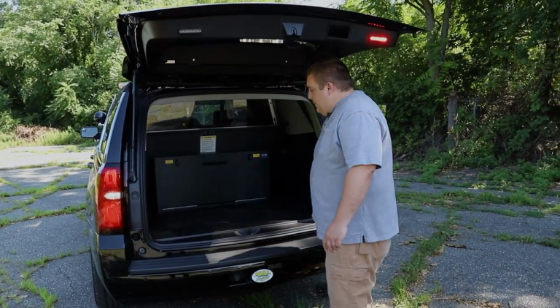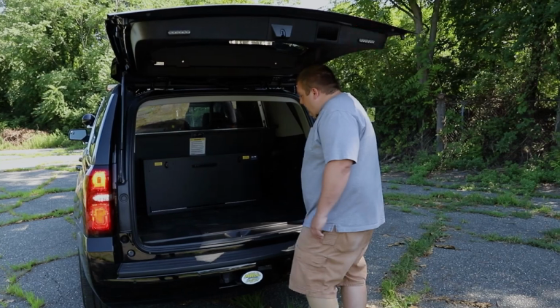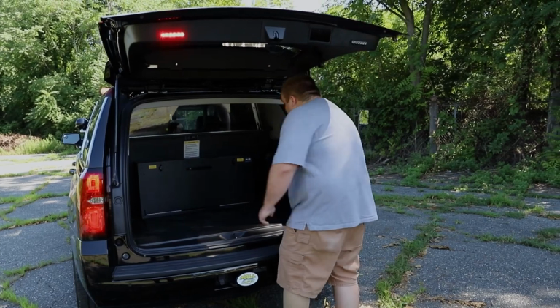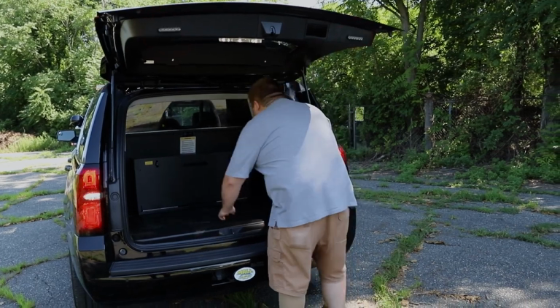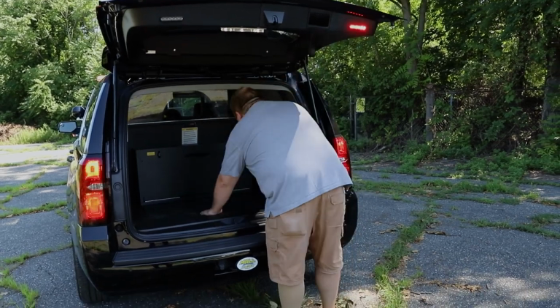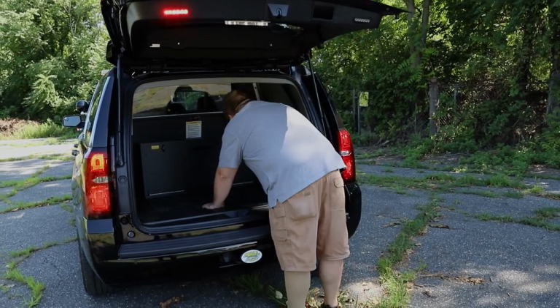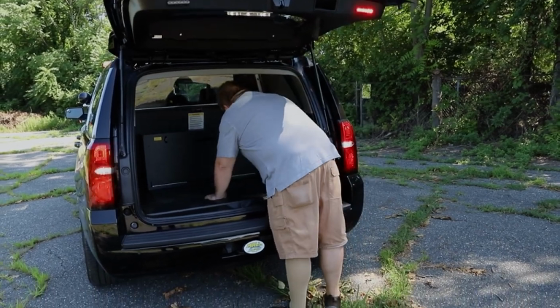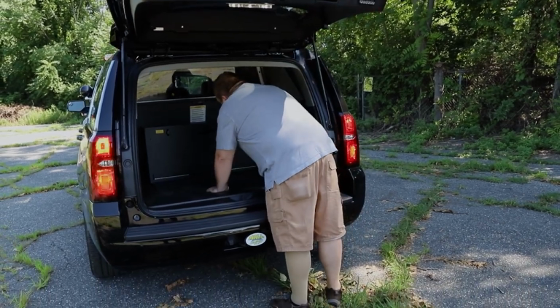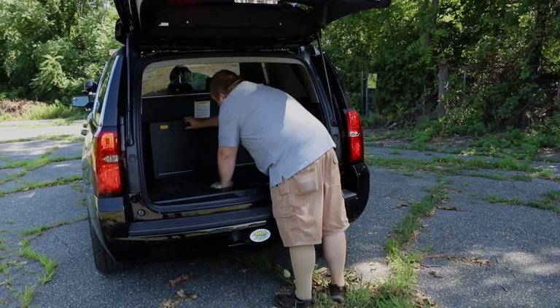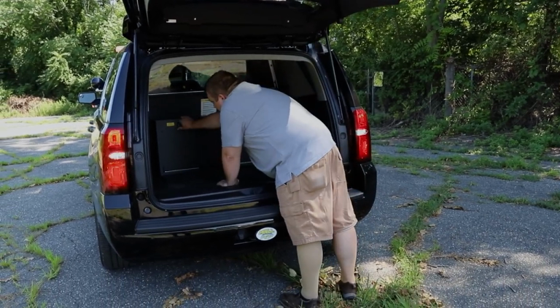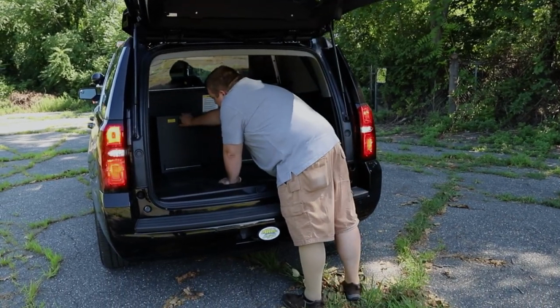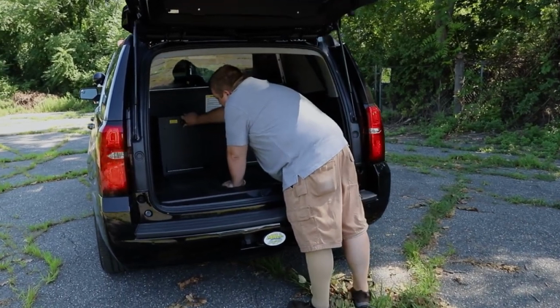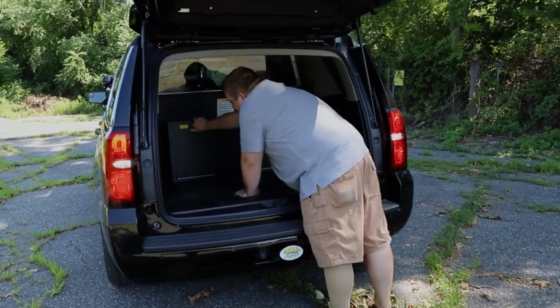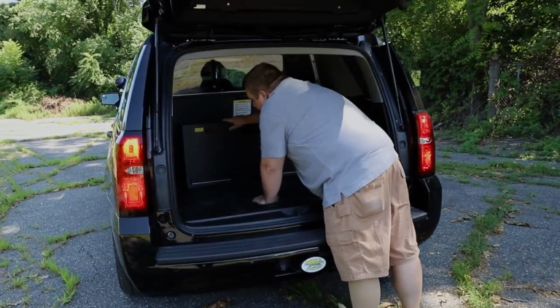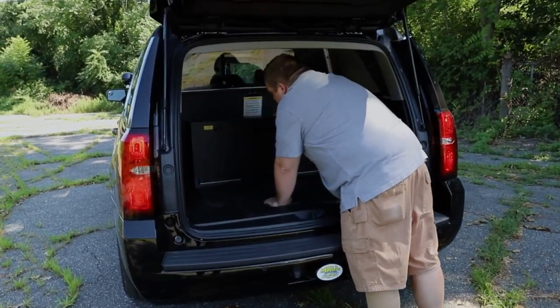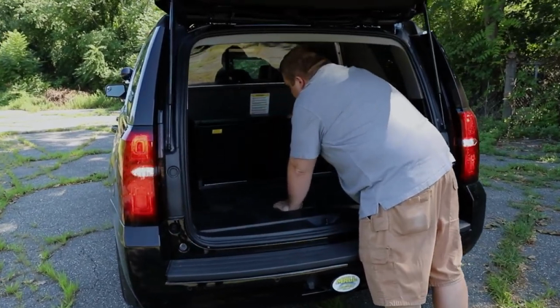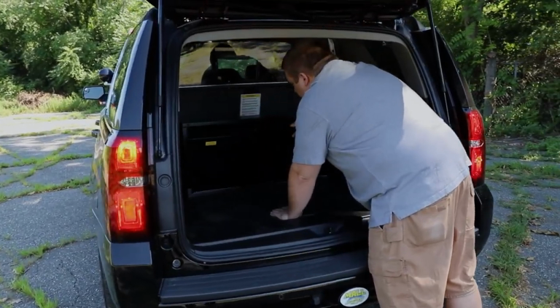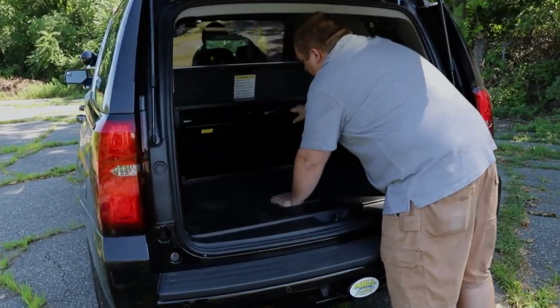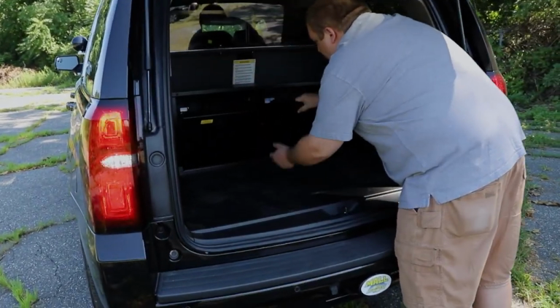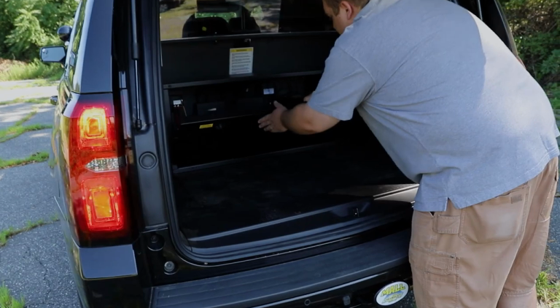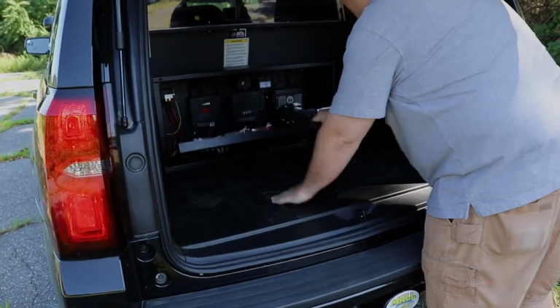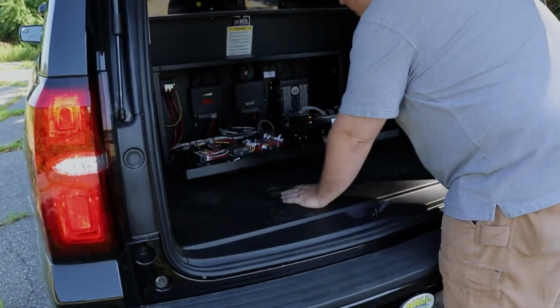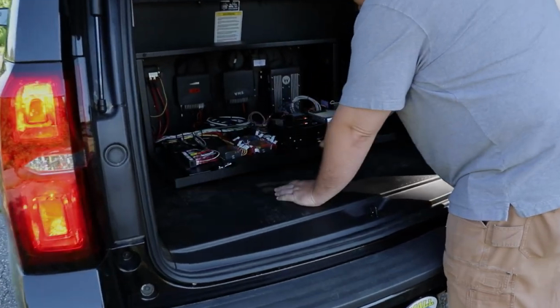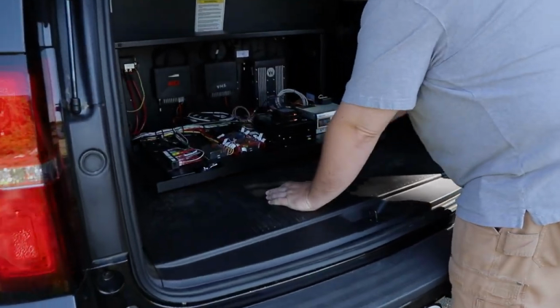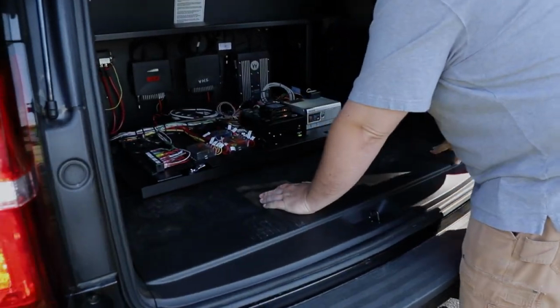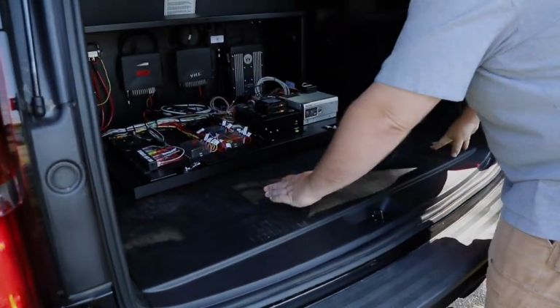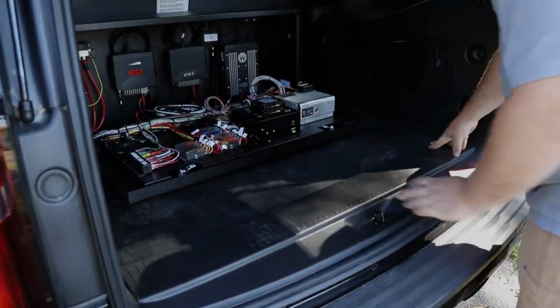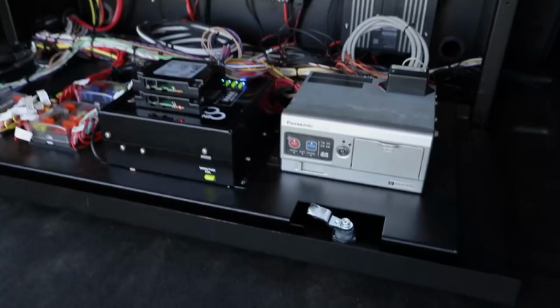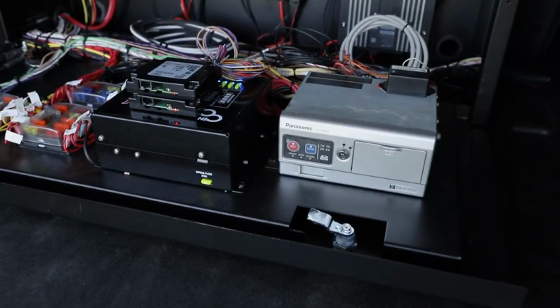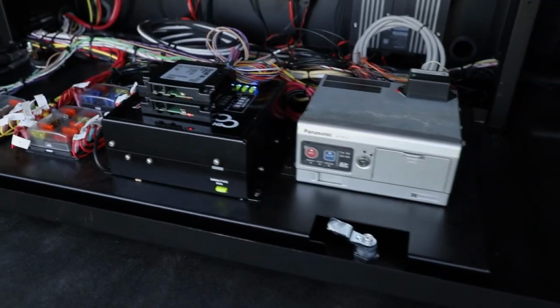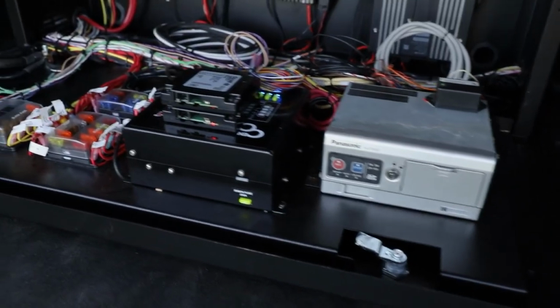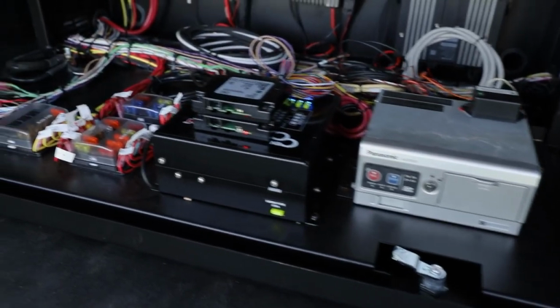In the back we have a Havis Shield electronics compartment that houses all the brains for all their equipment.